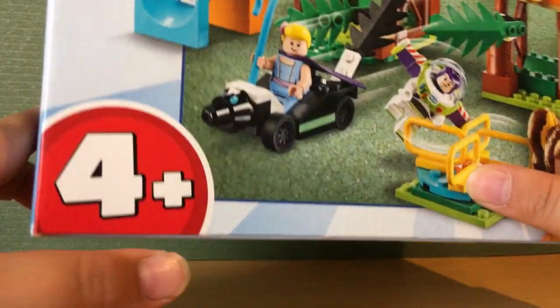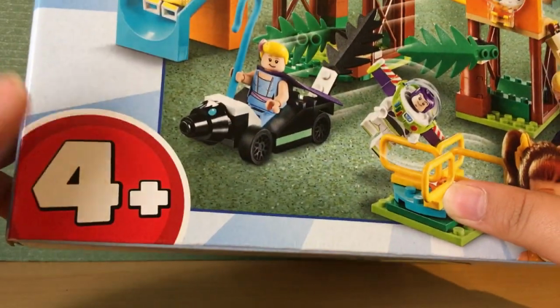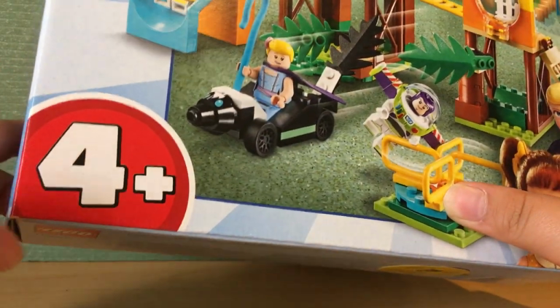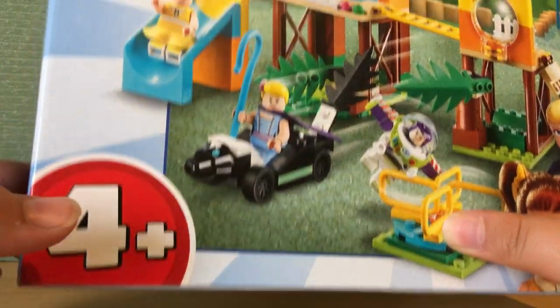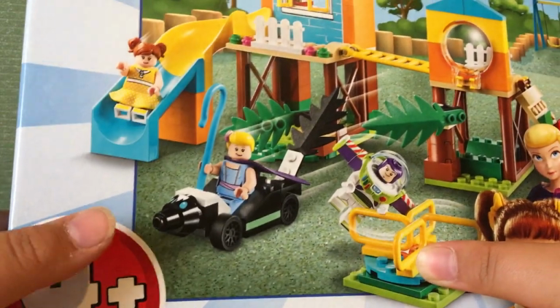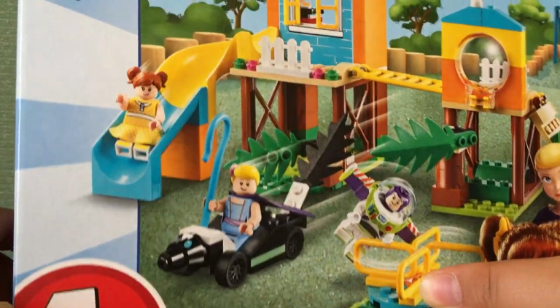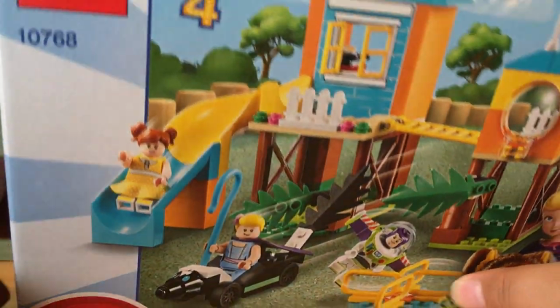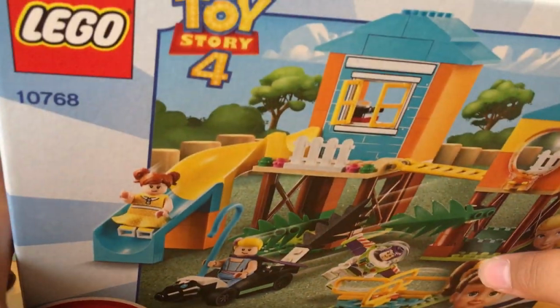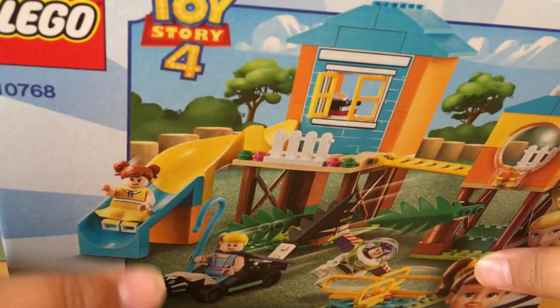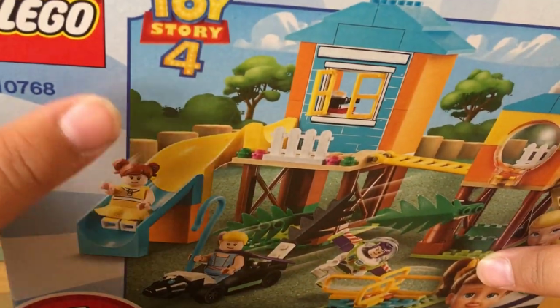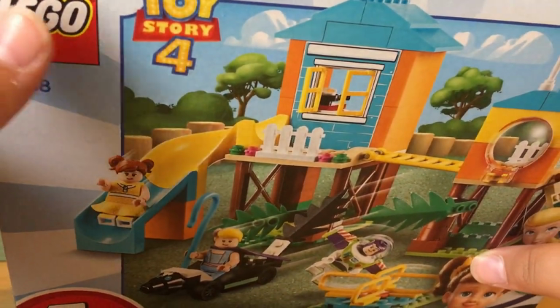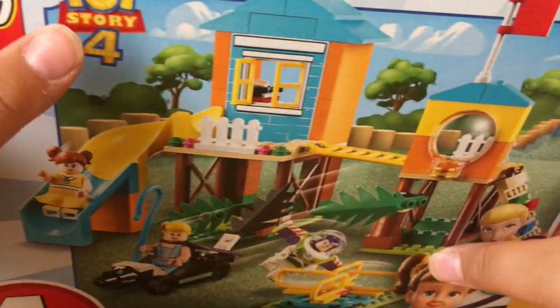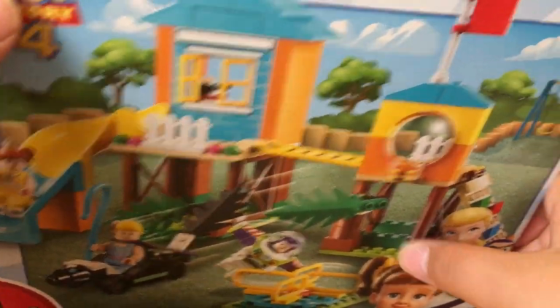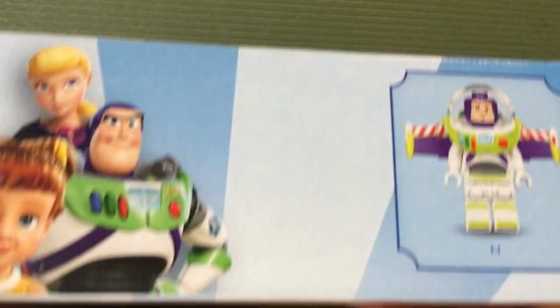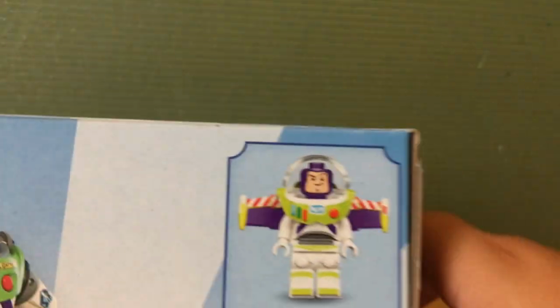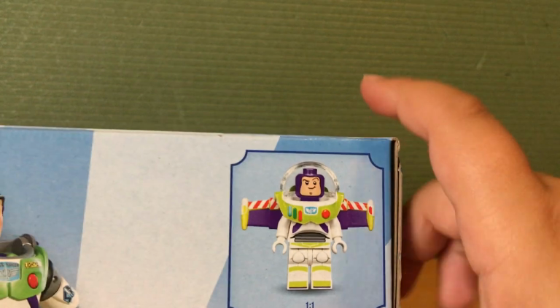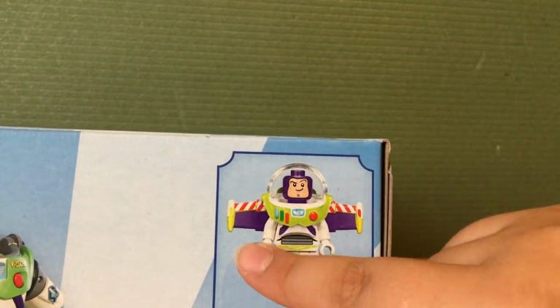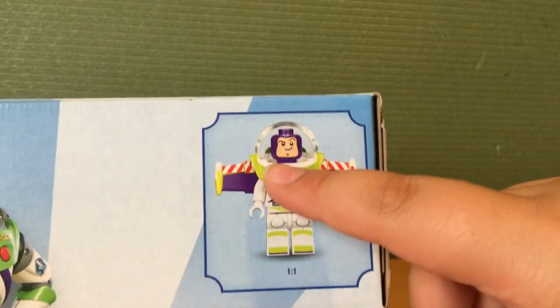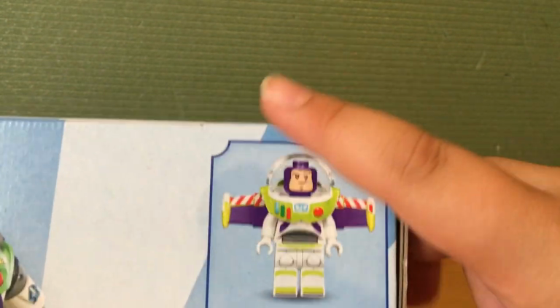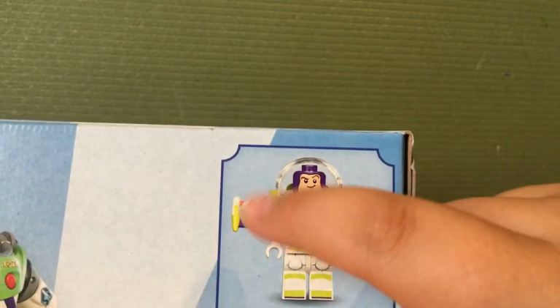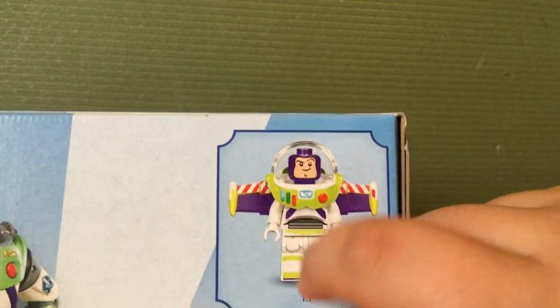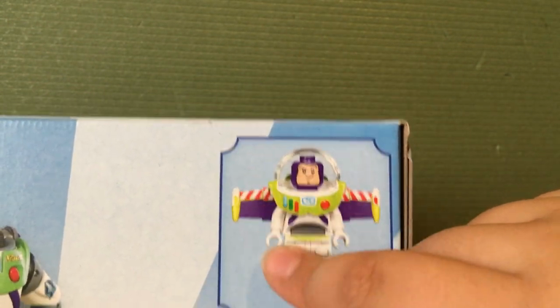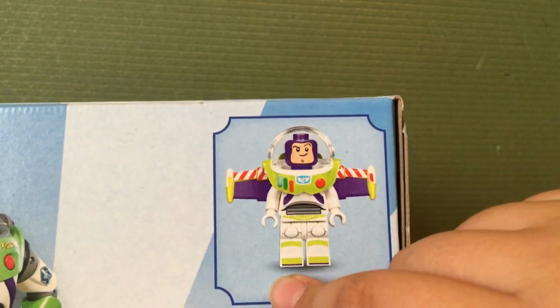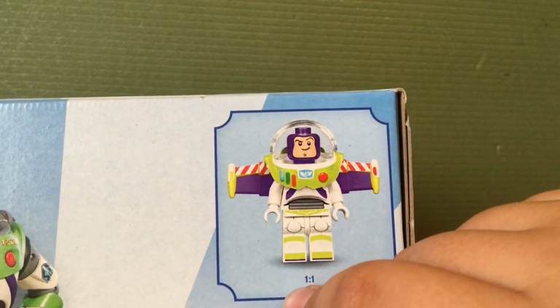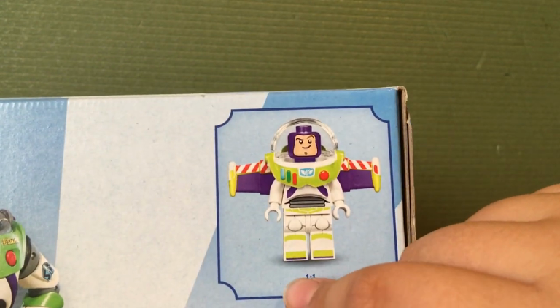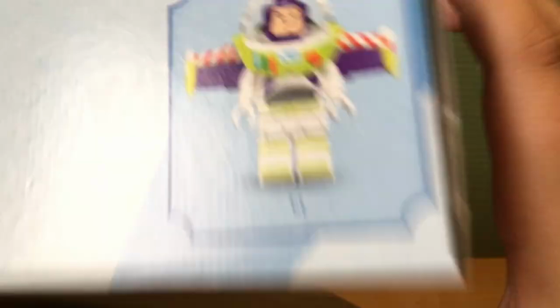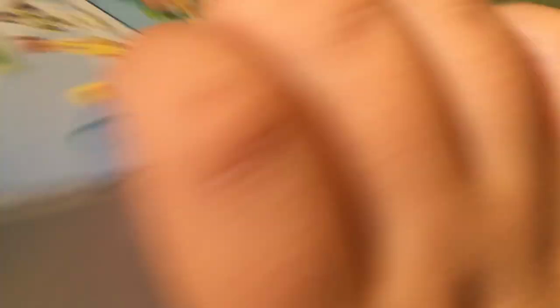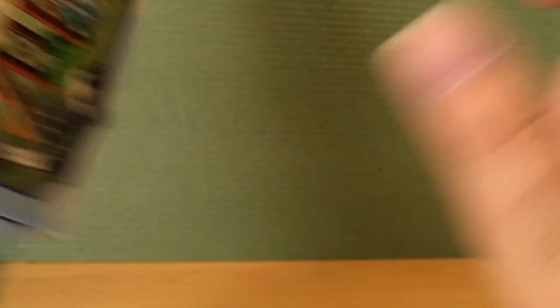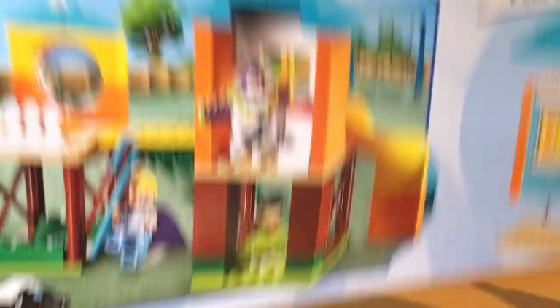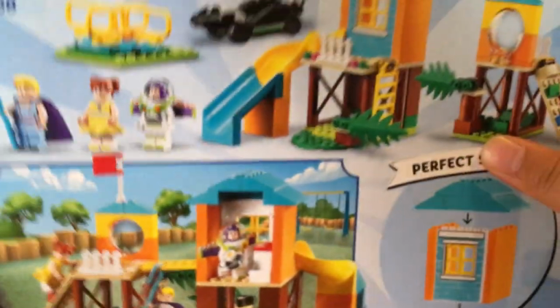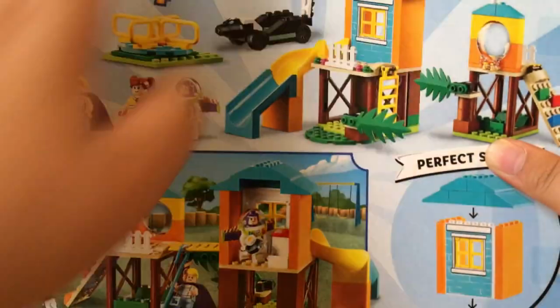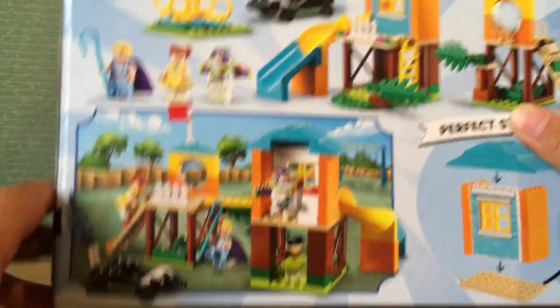Here we have the 4 Plus logo. In the bottom left-hand corner we have the Lego Toy Story 4 logo. Up here is the actual size of a Toy Story 4 Buzz Lightyear minifigure.